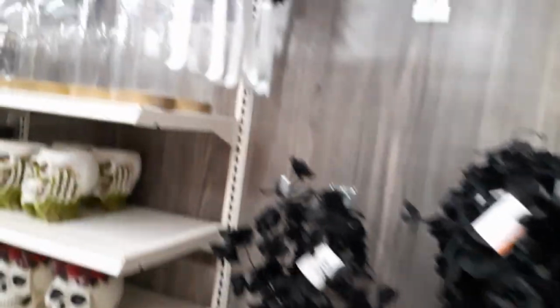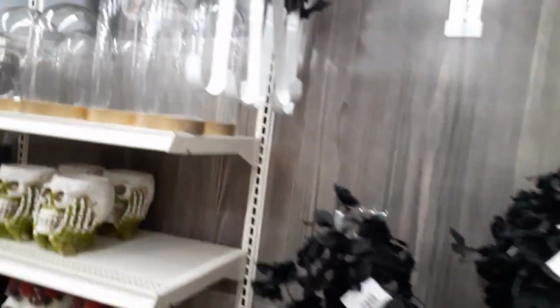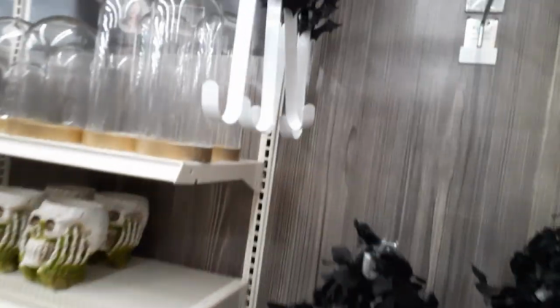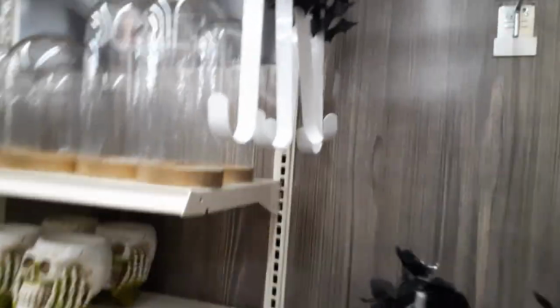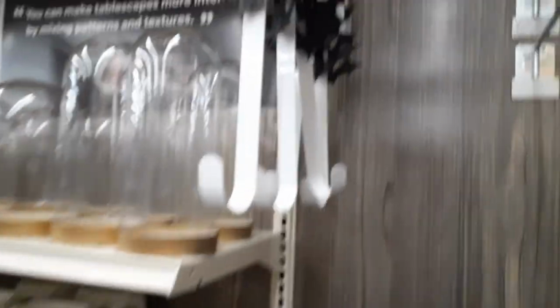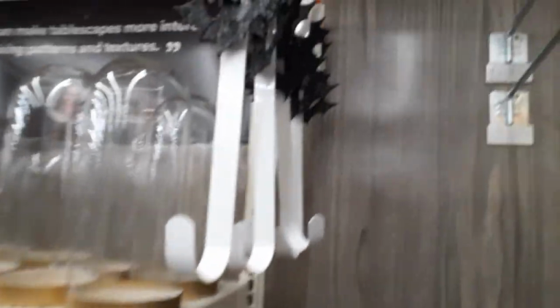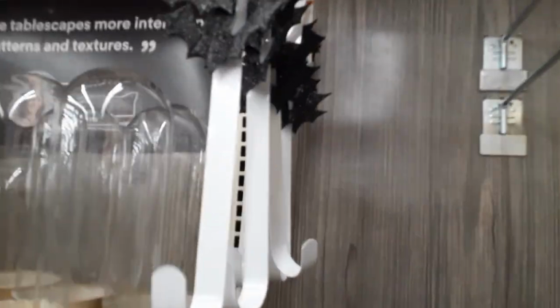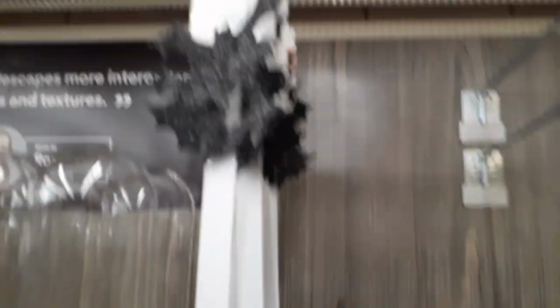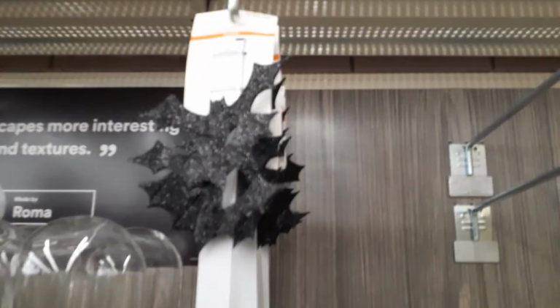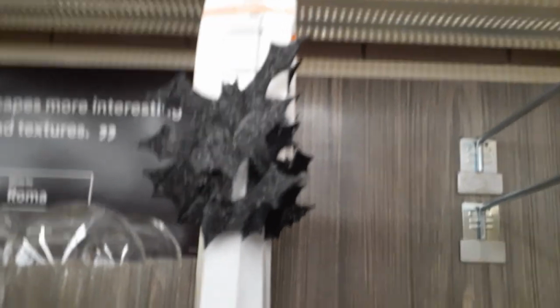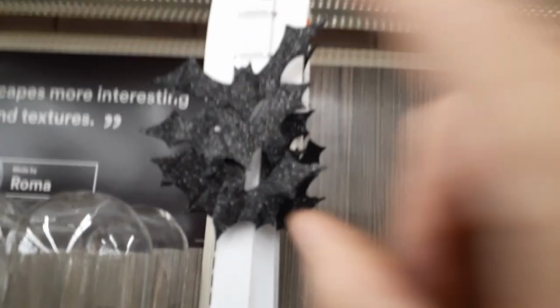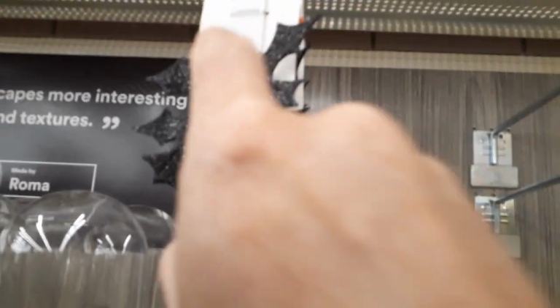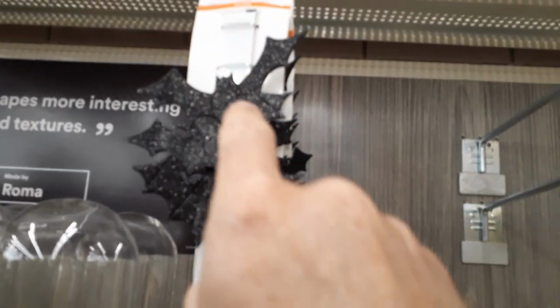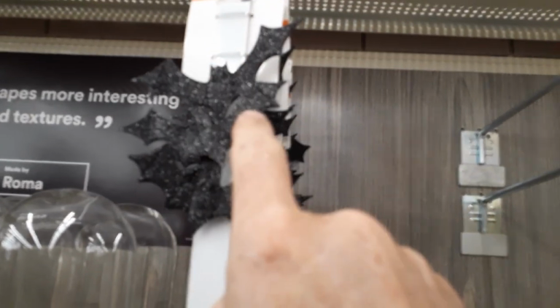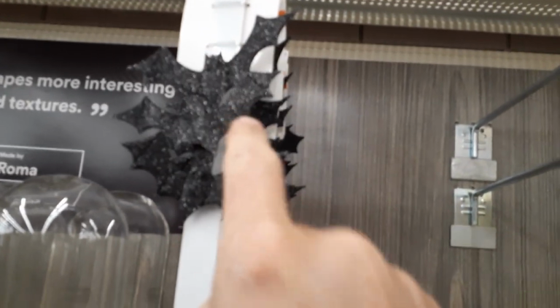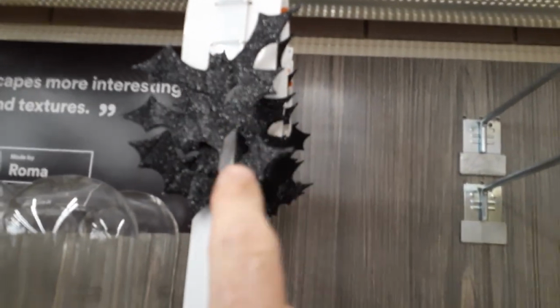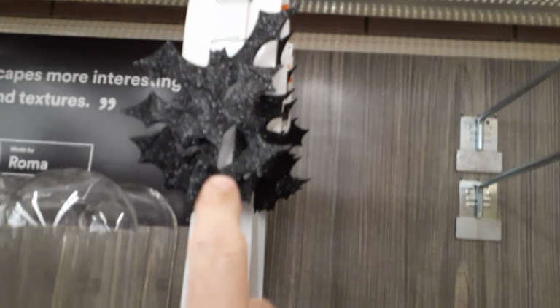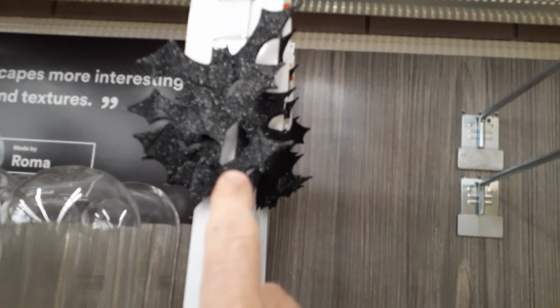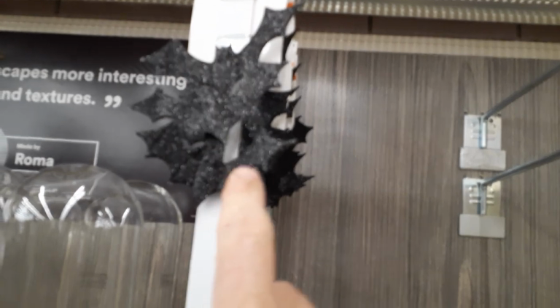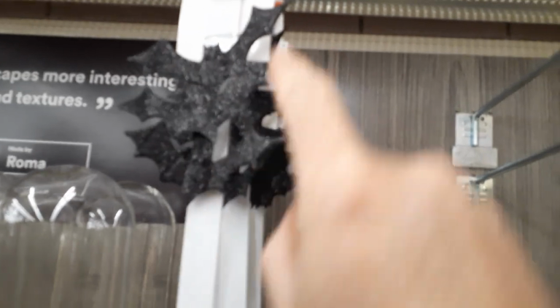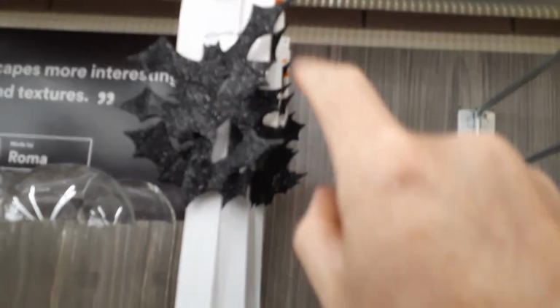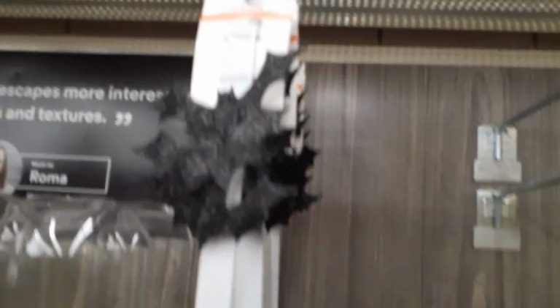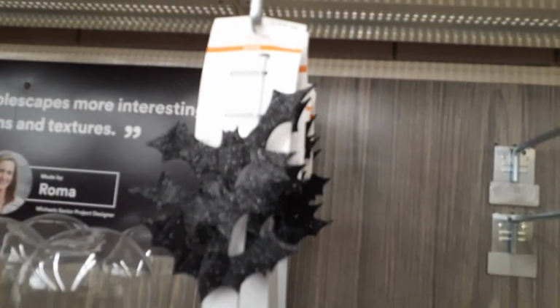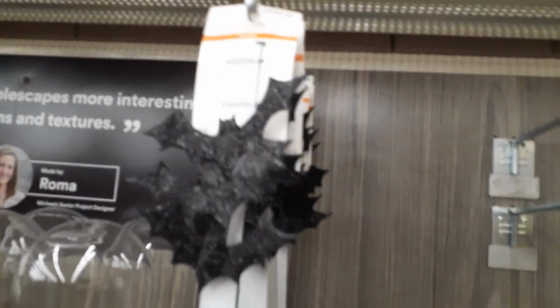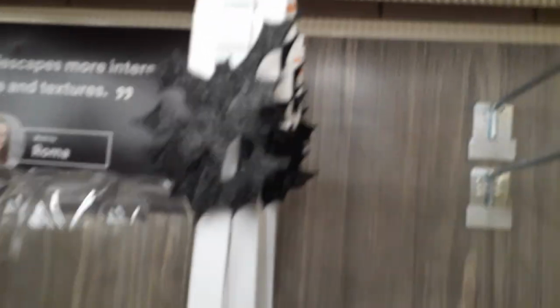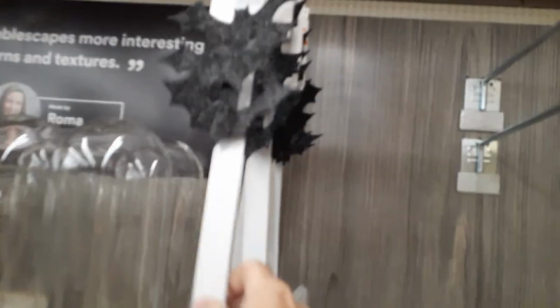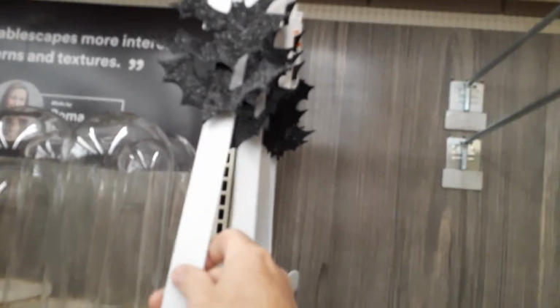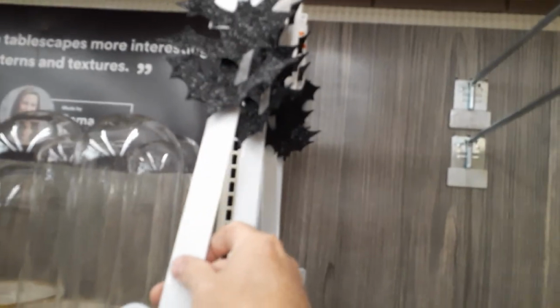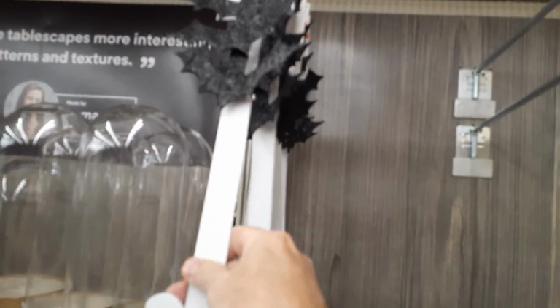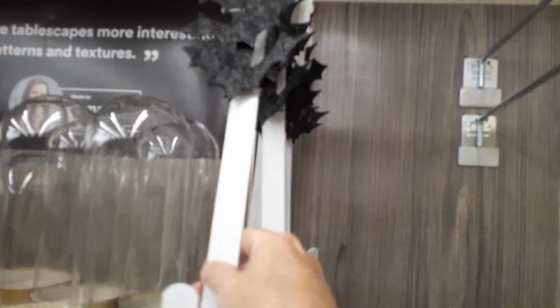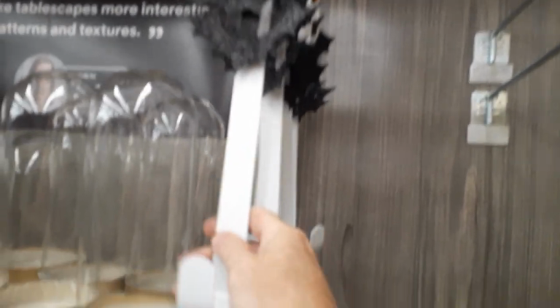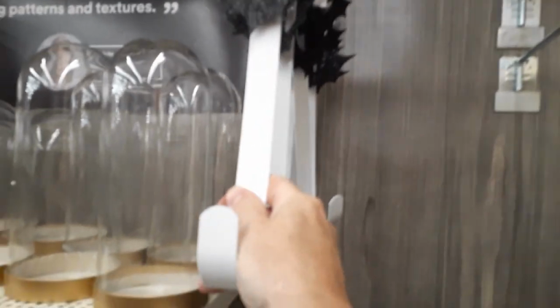Oh, we almost missed the bats! Look at that — $9.99 for glitter bats. Not touching, not touching. They should have put it on a white hook.